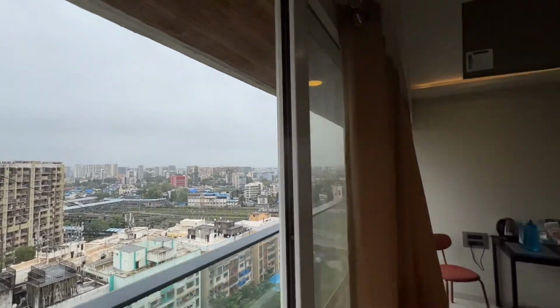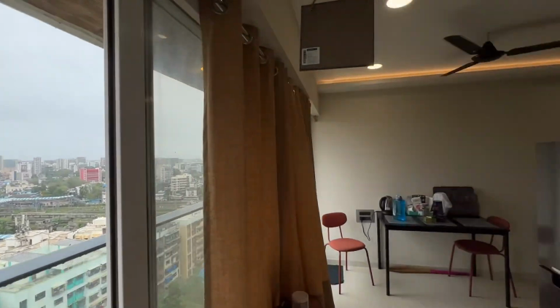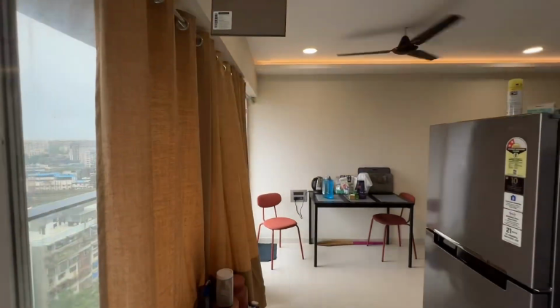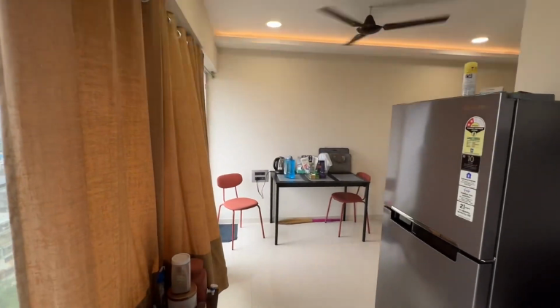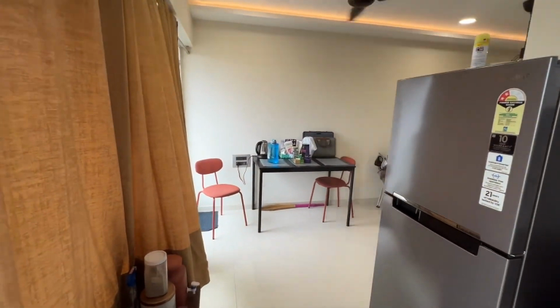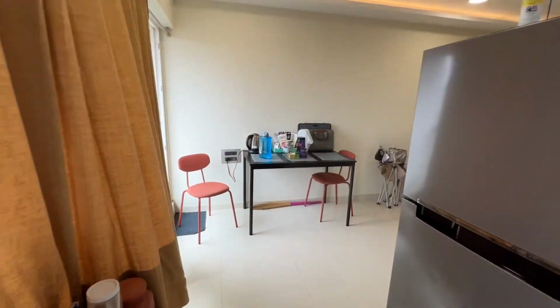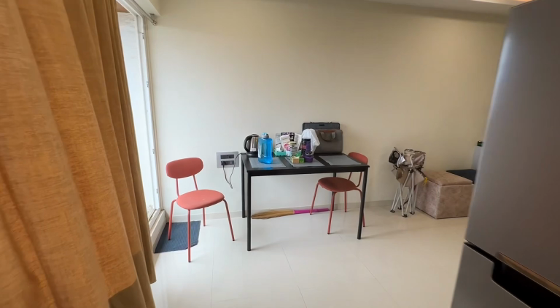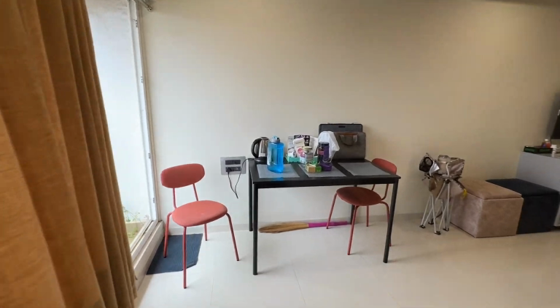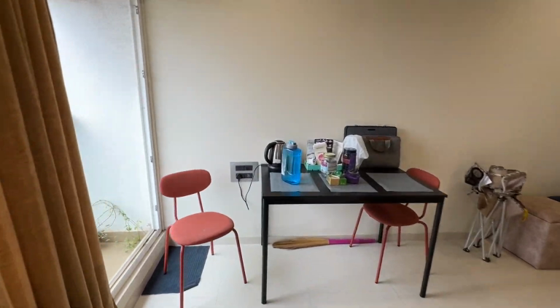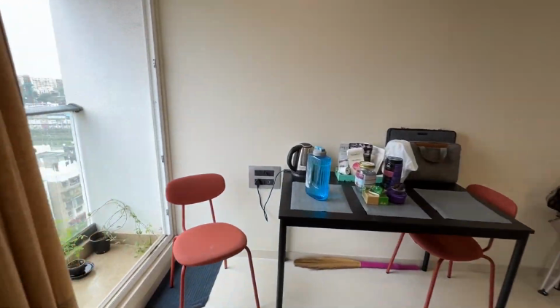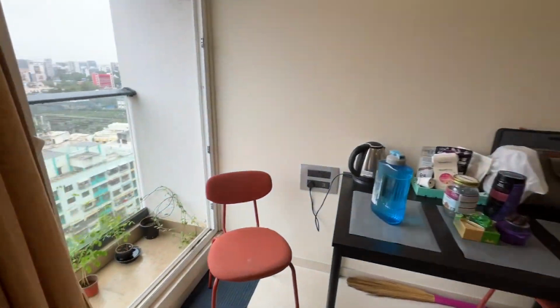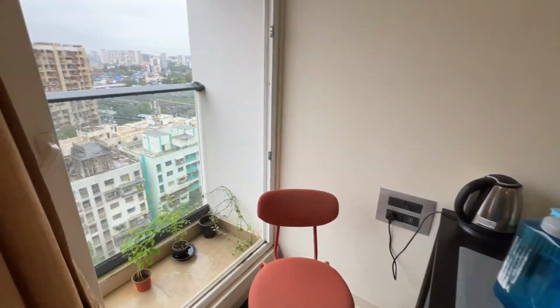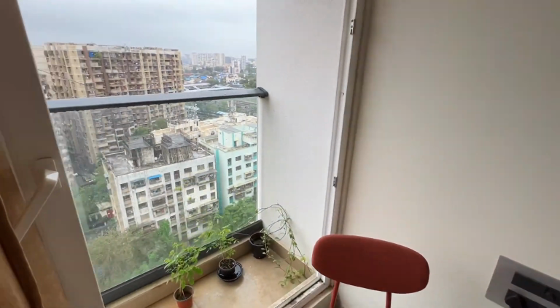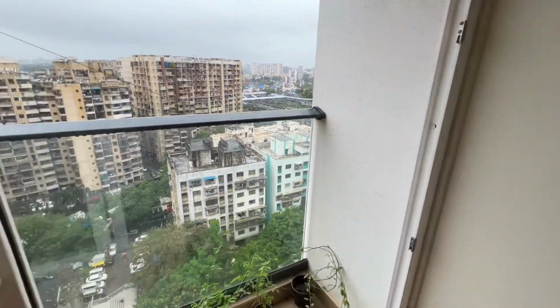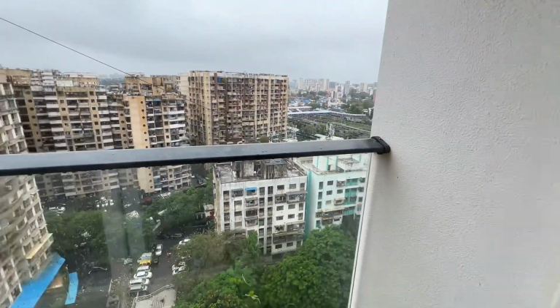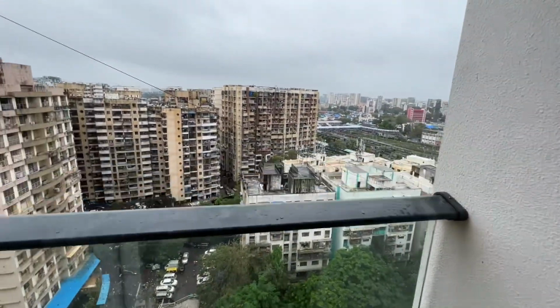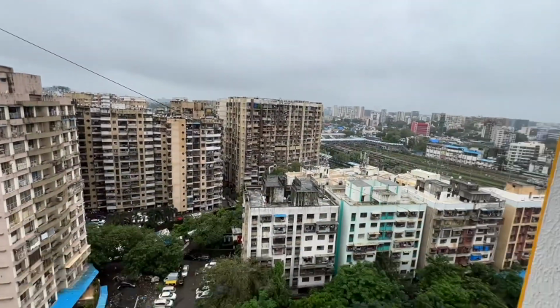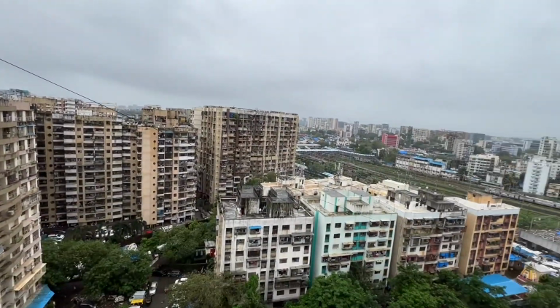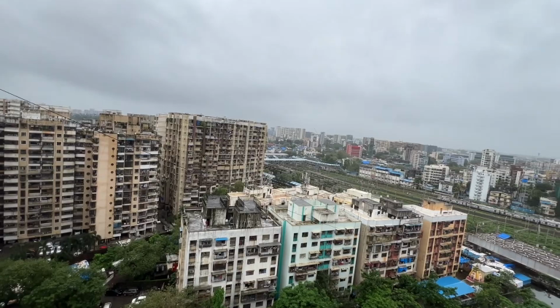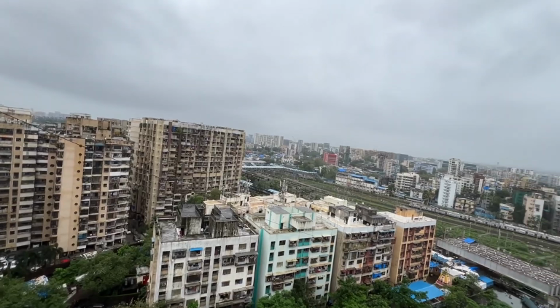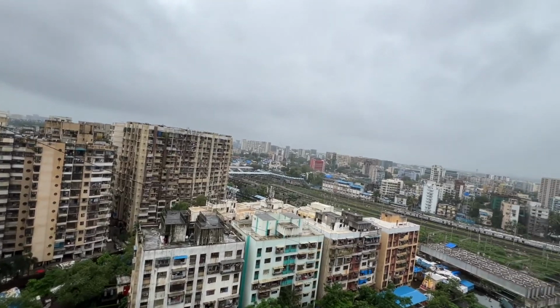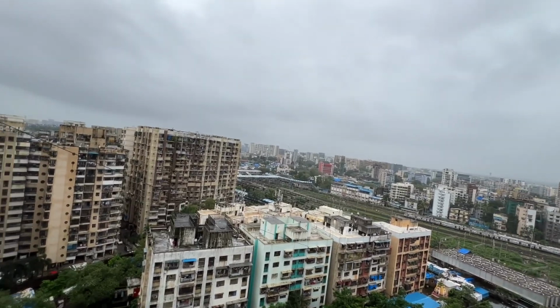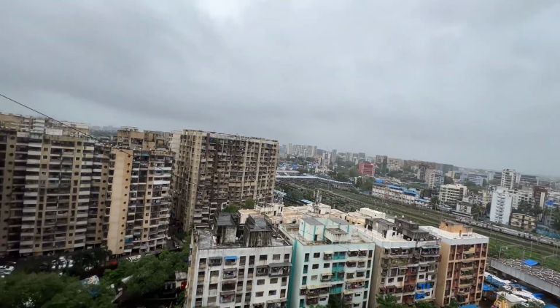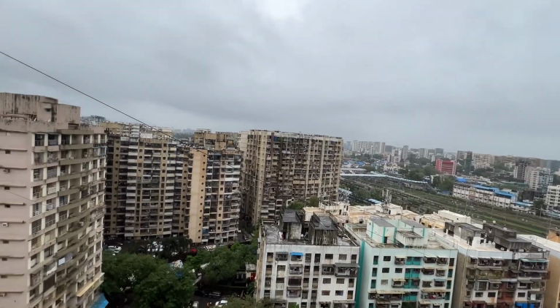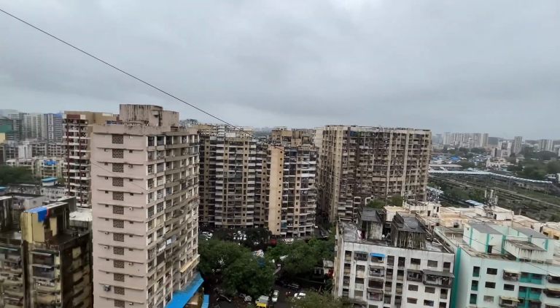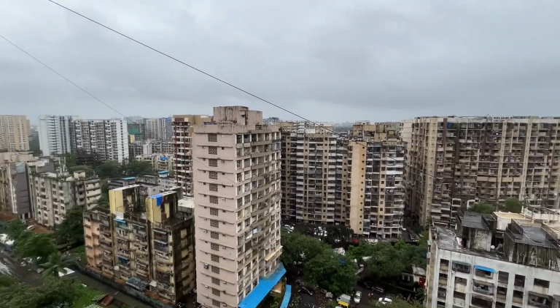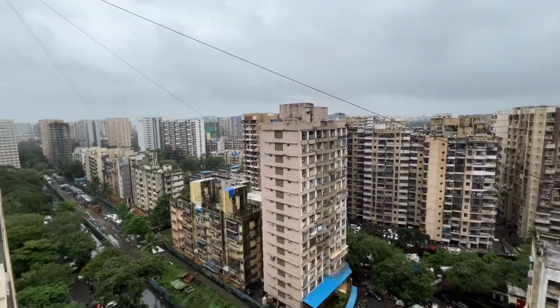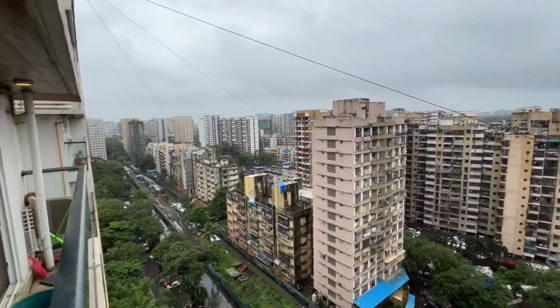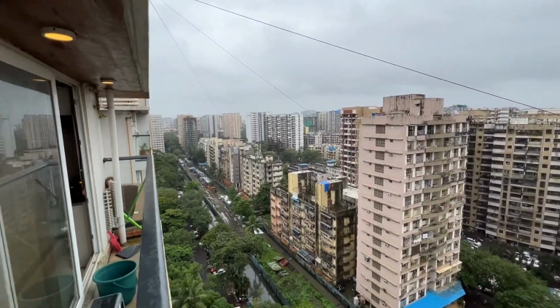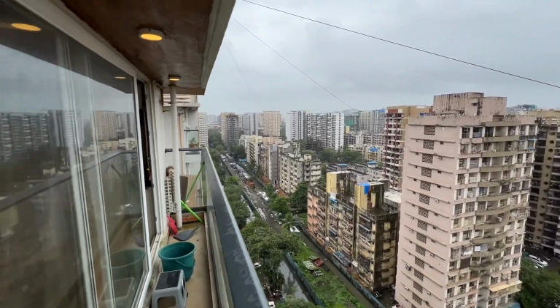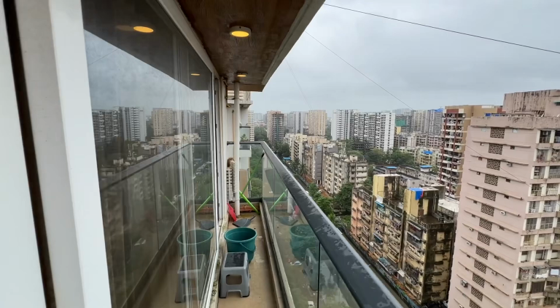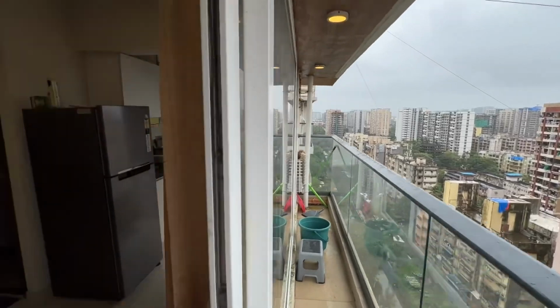The flat is on the 16th floor out of 18 floors. On the 17th floor there is a gym and a yoga area, and a terrace with a very nice view.